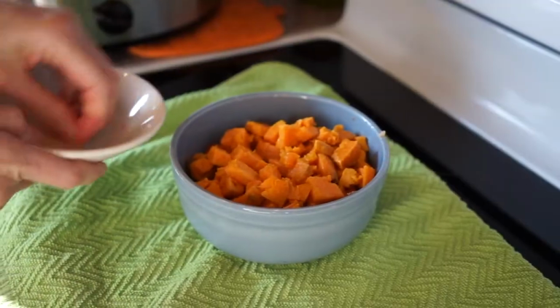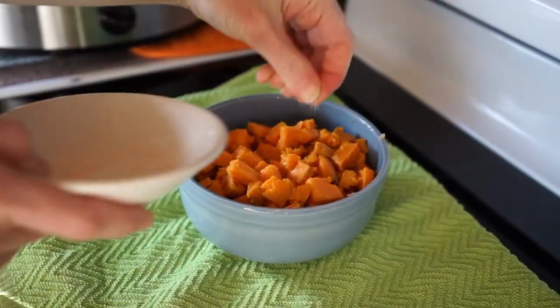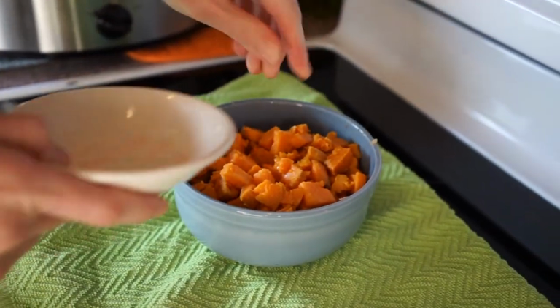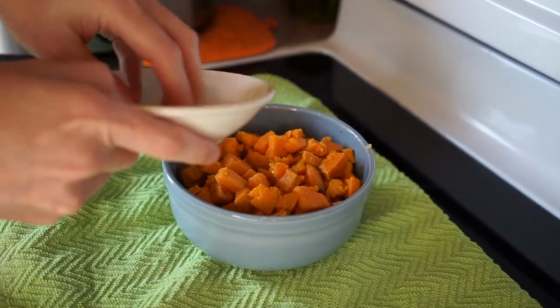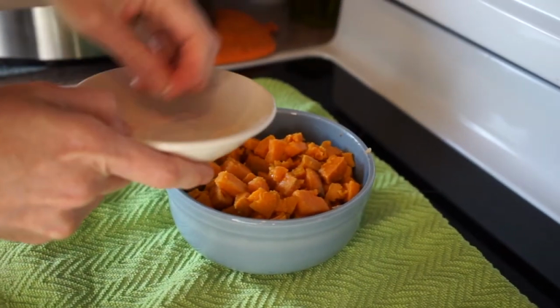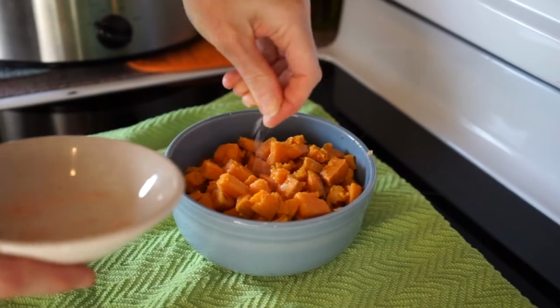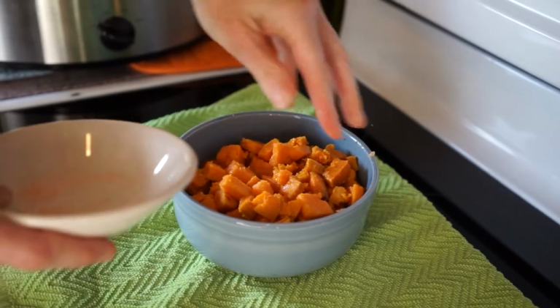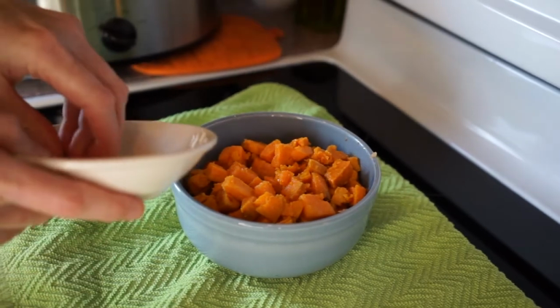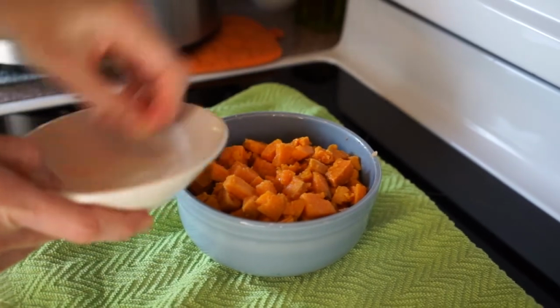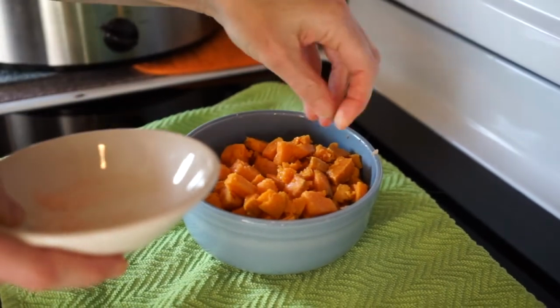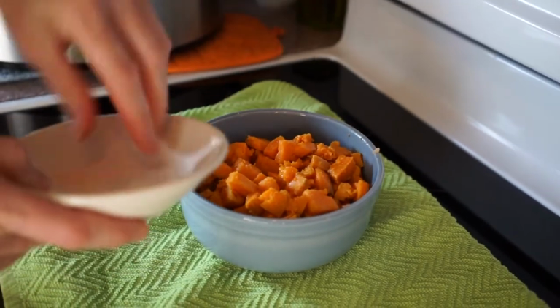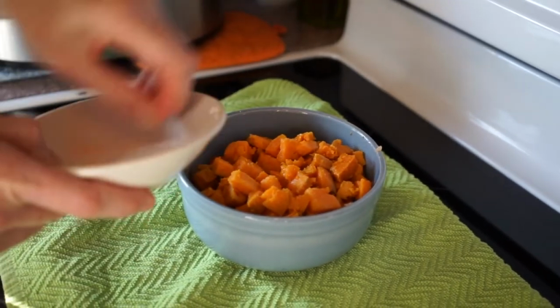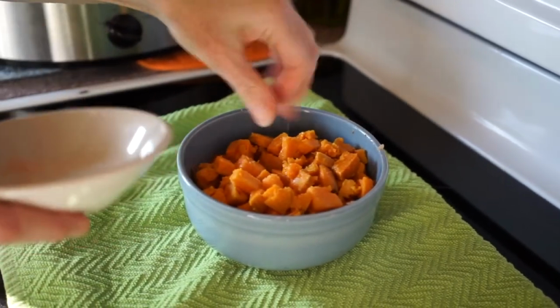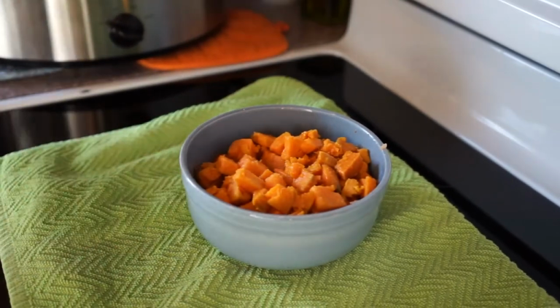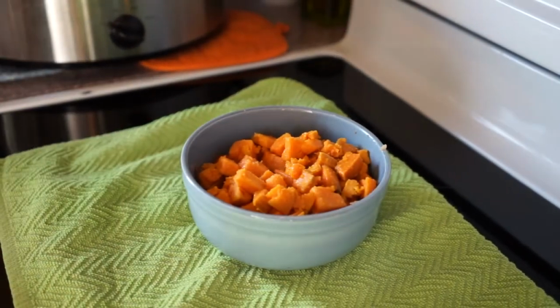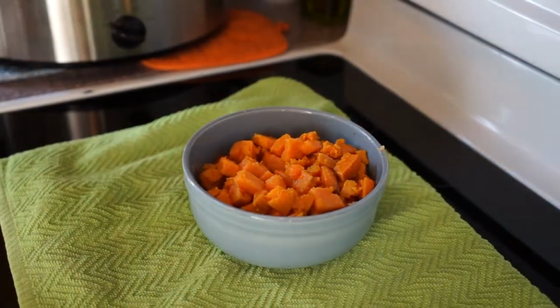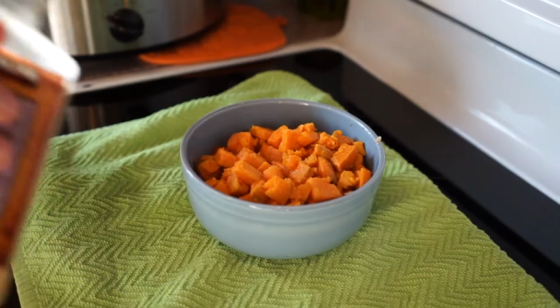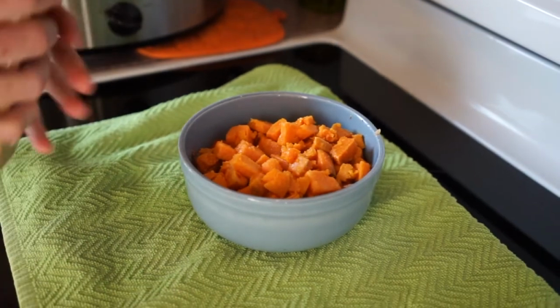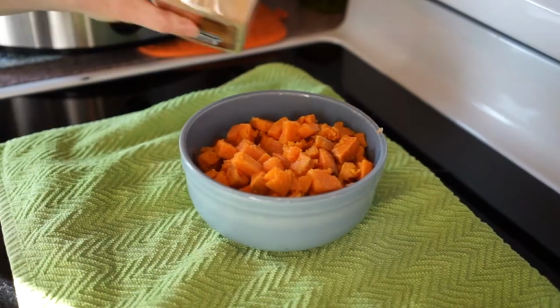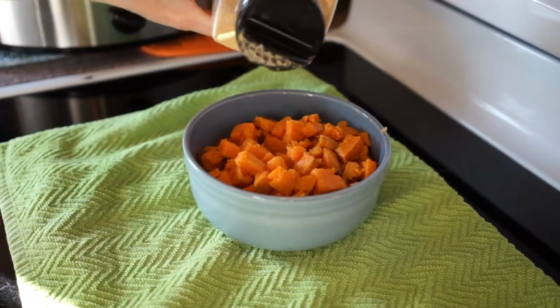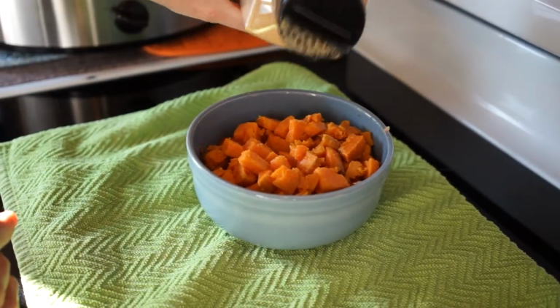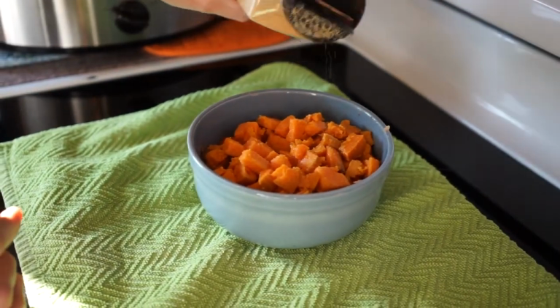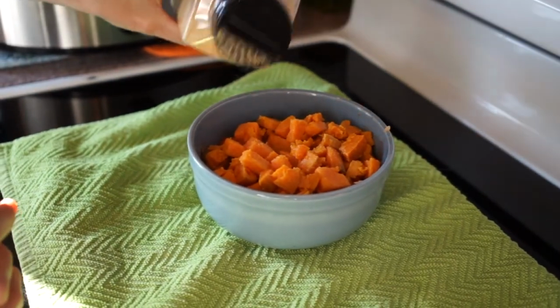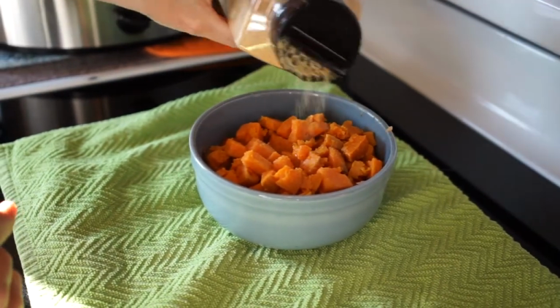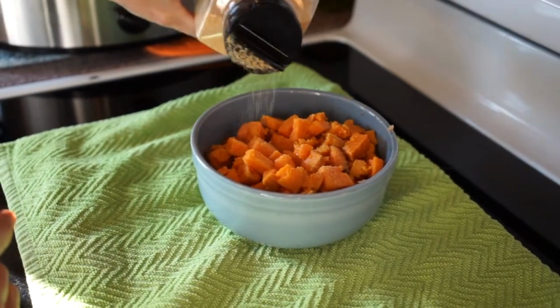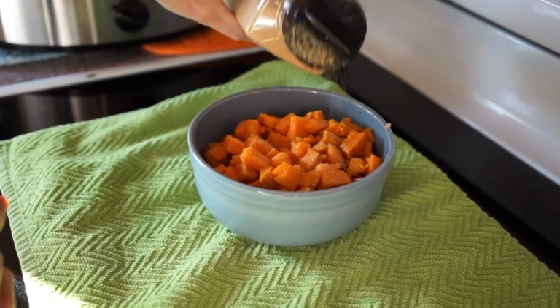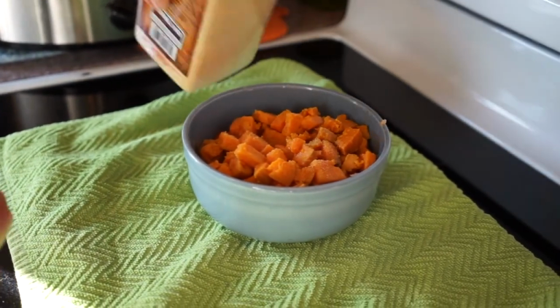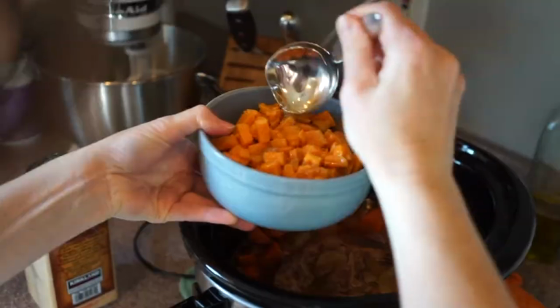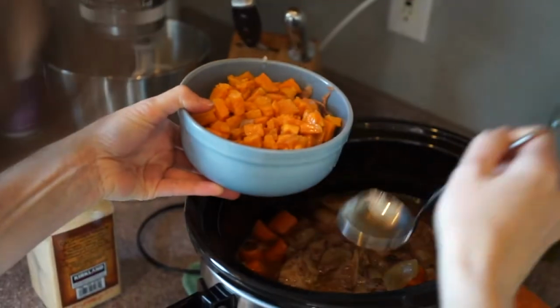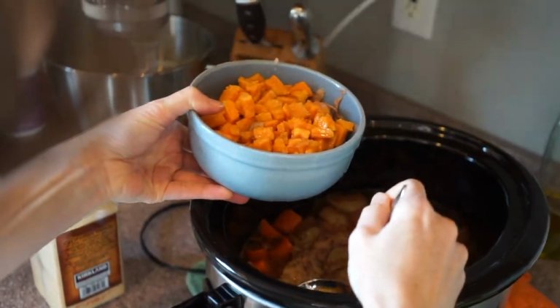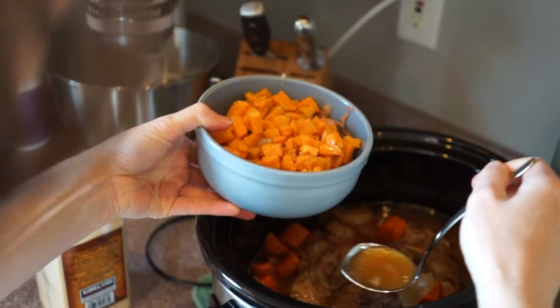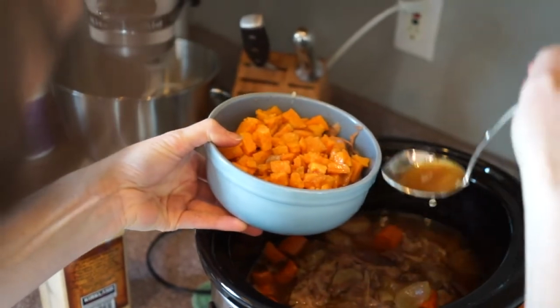It's AIP and gluten free. And I just love it. I want to have it again every time I look at this.